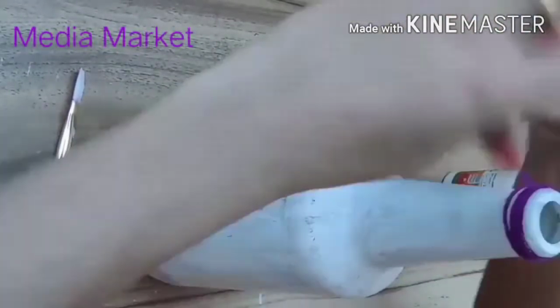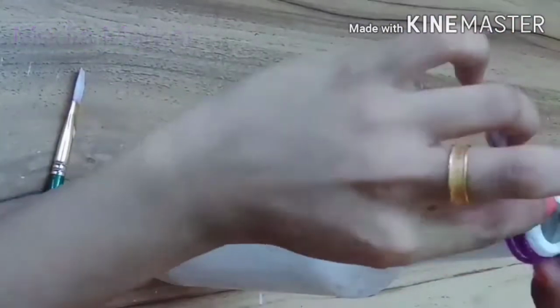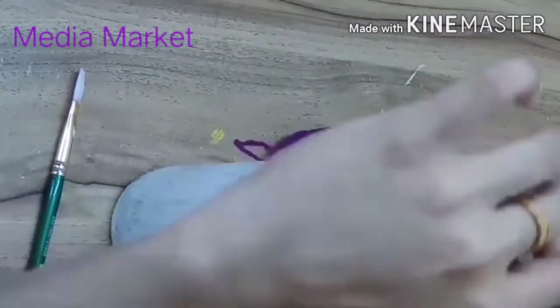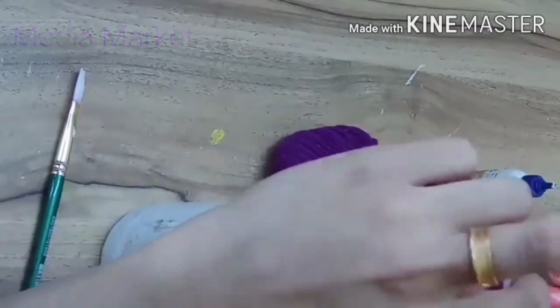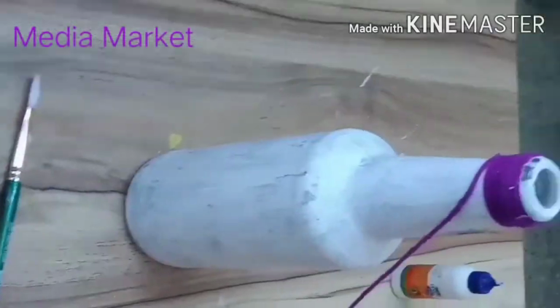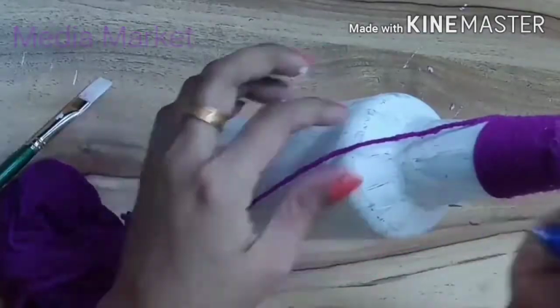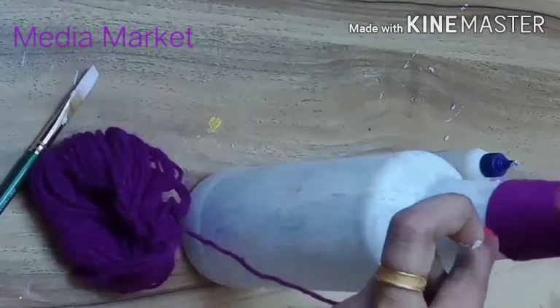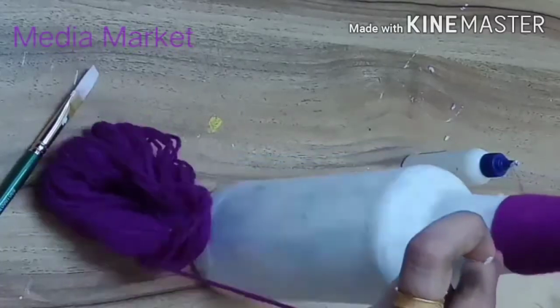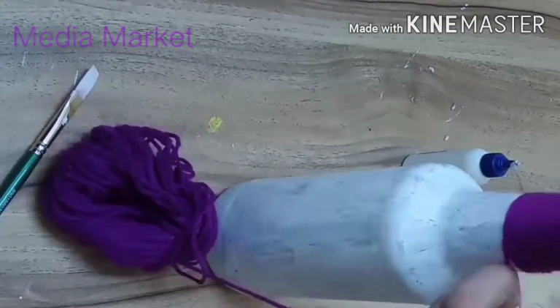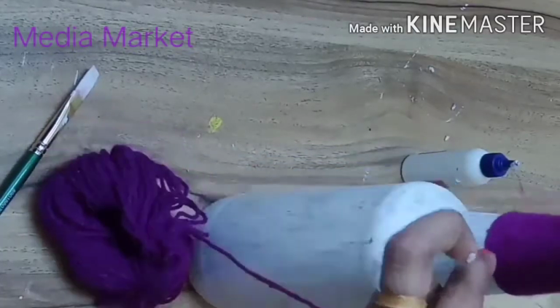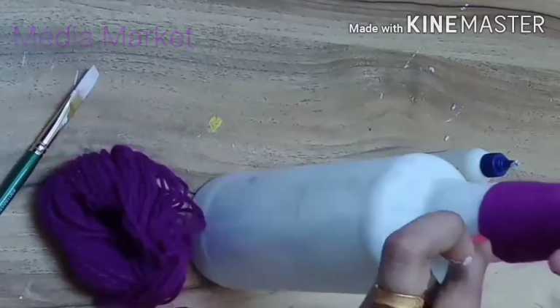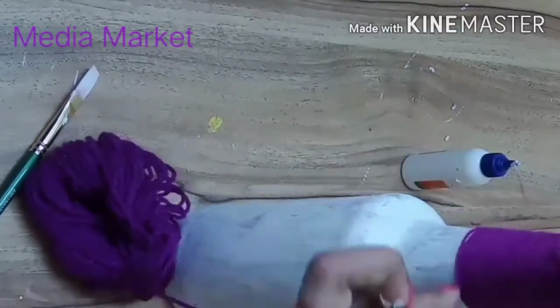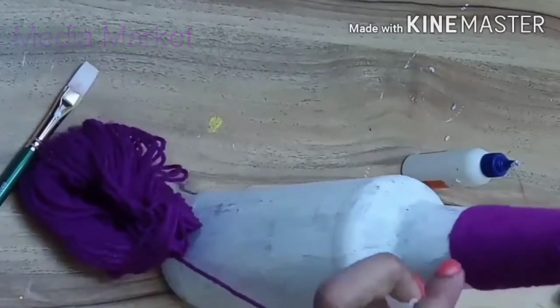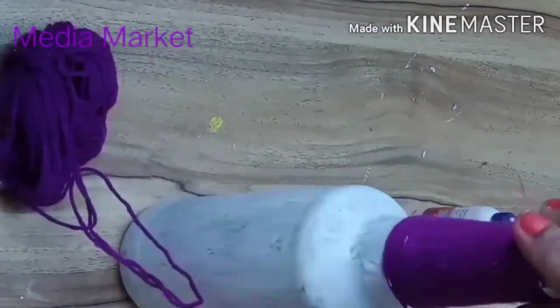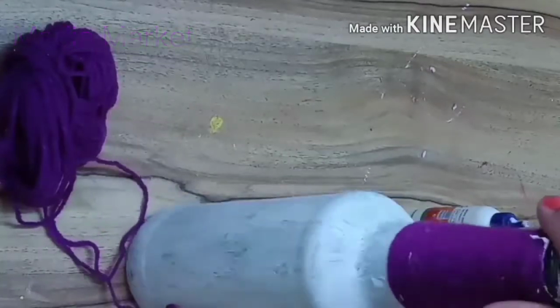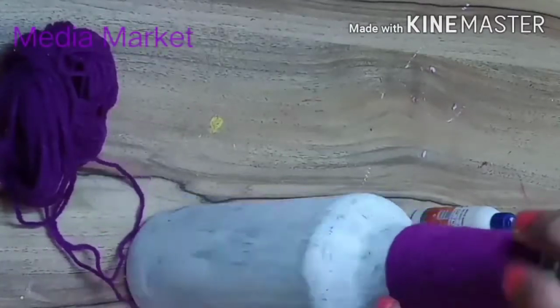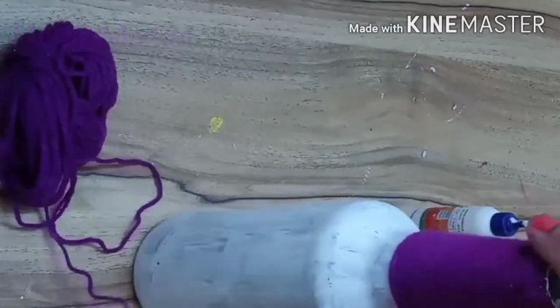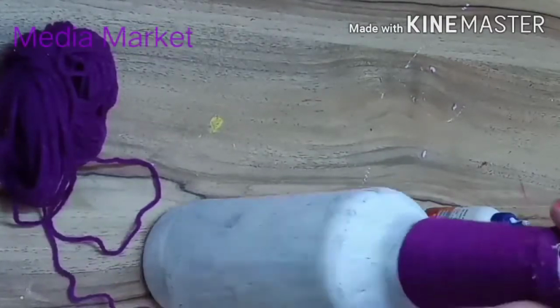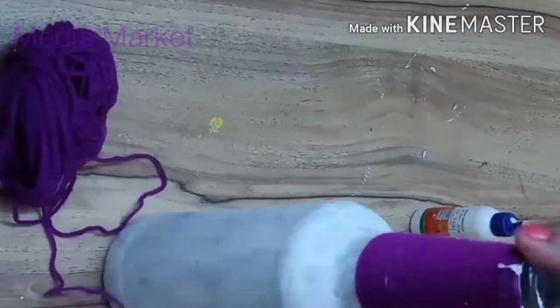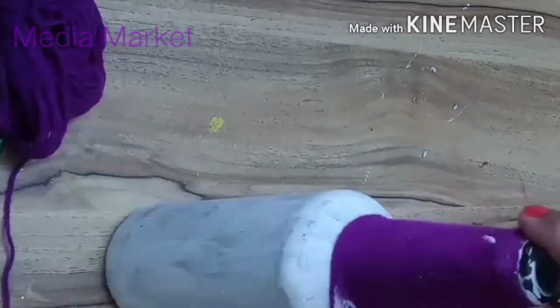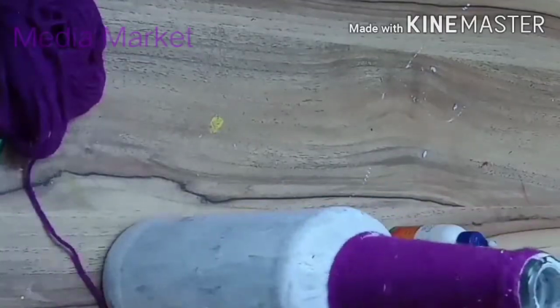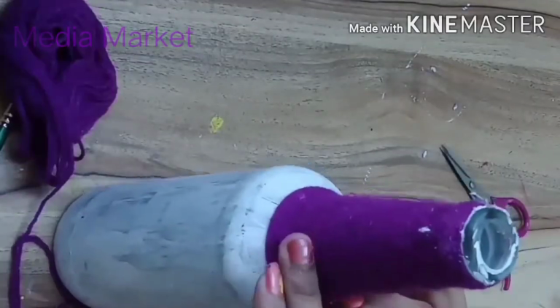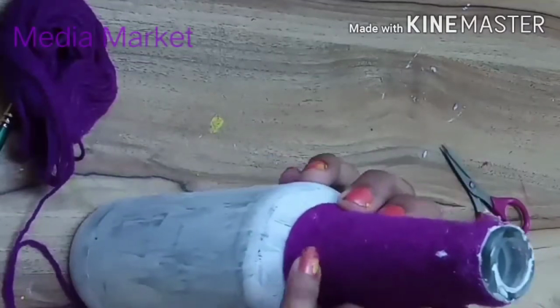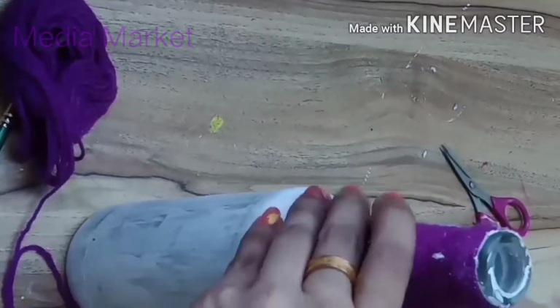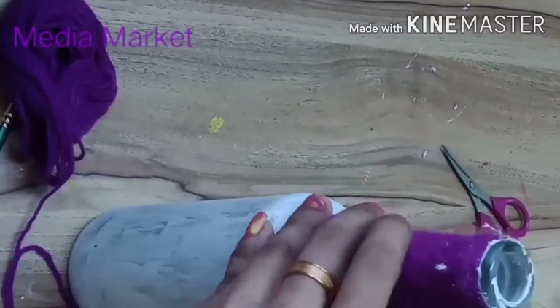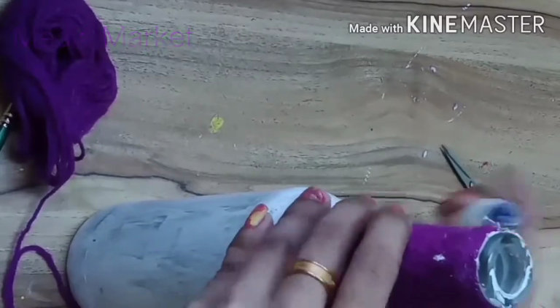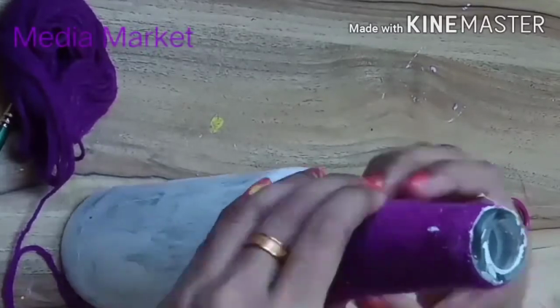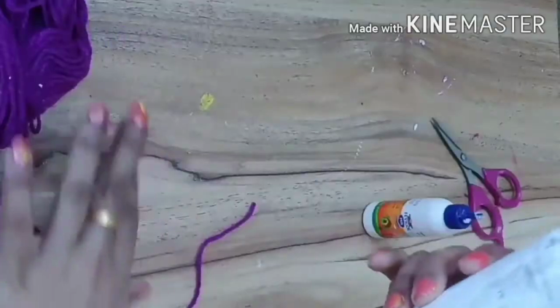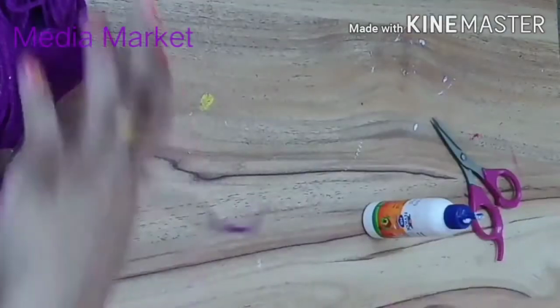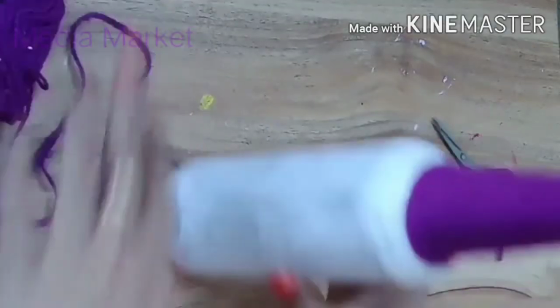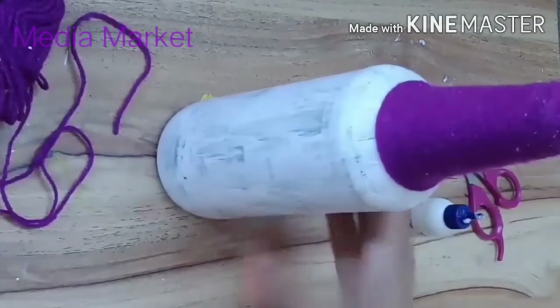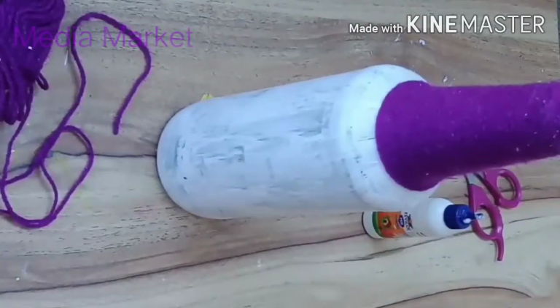When we cut the thread, we need to cut the thread. Now we have to cut the thread.